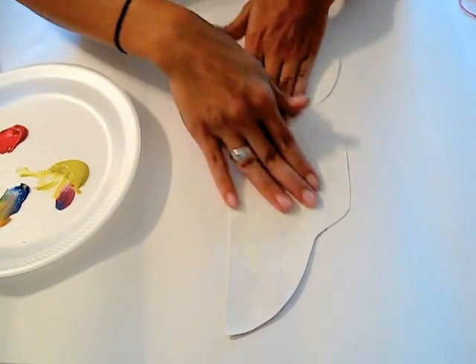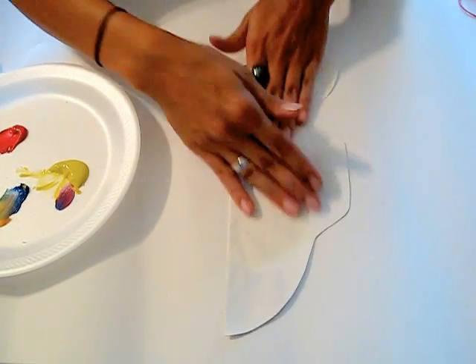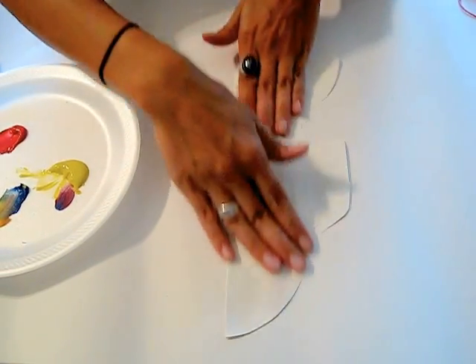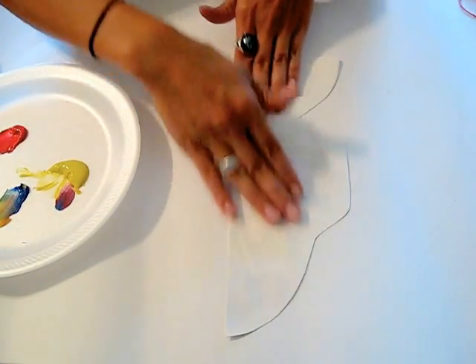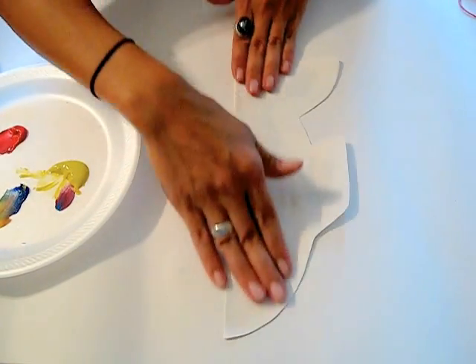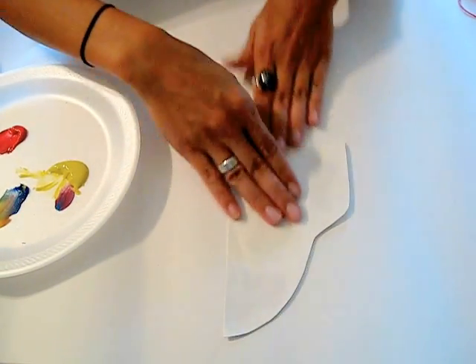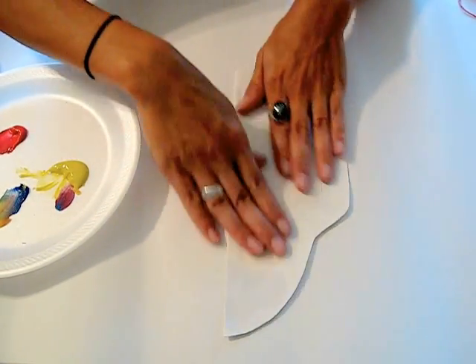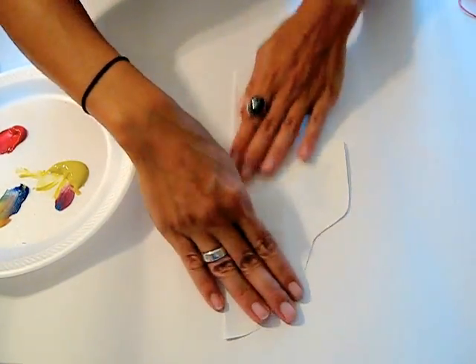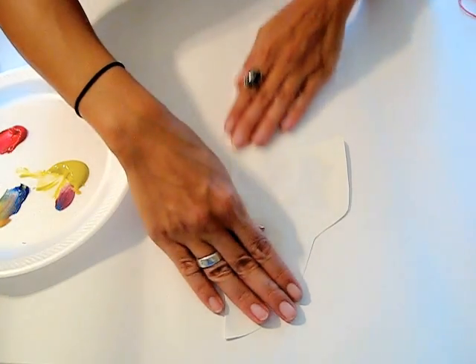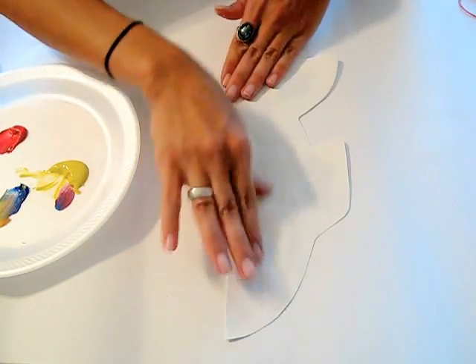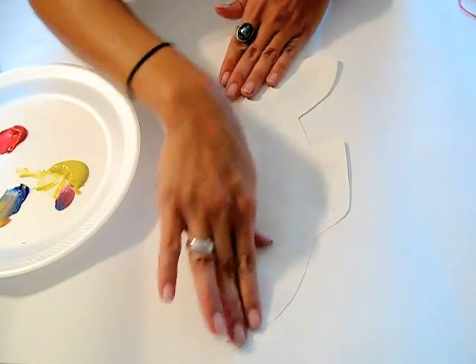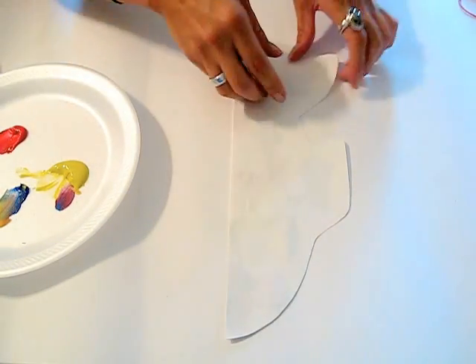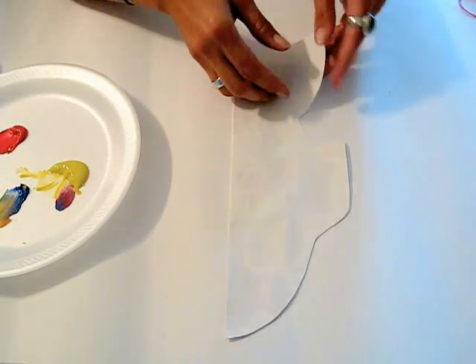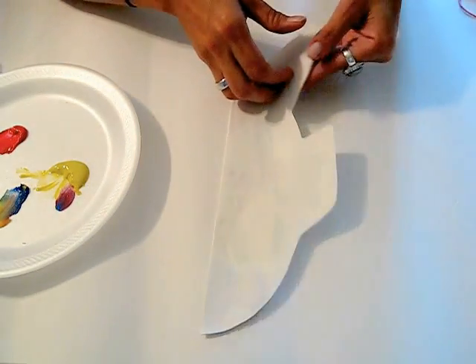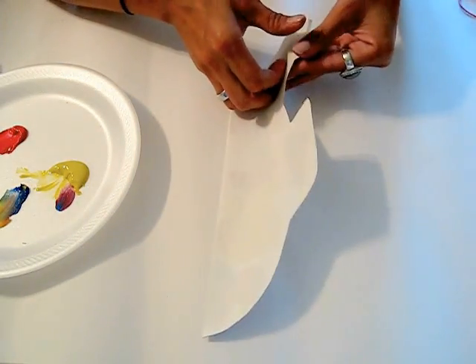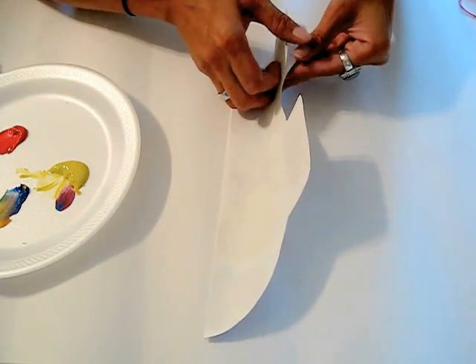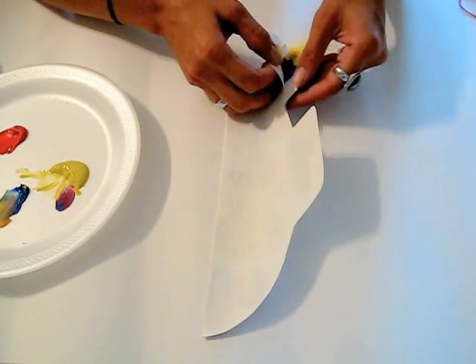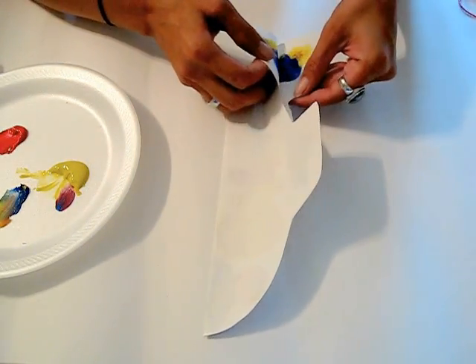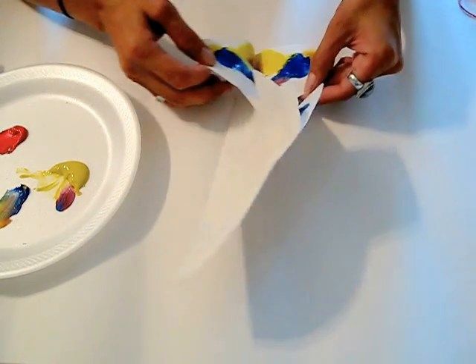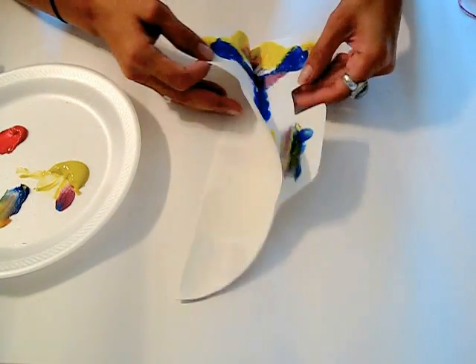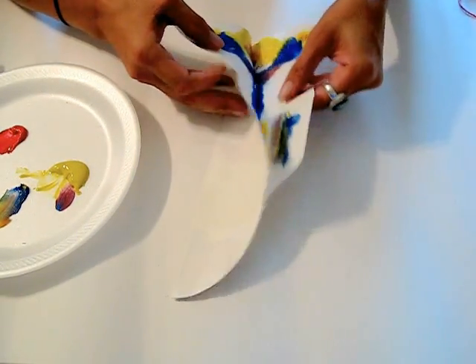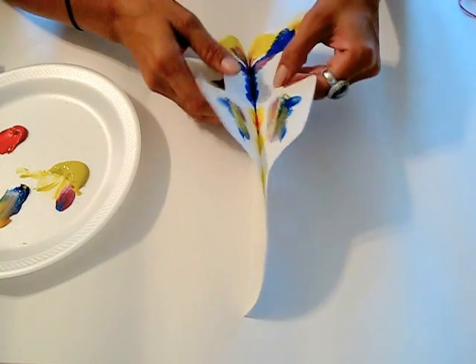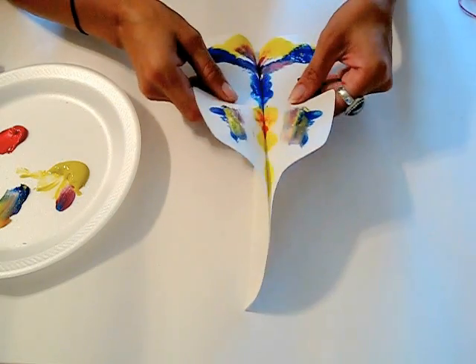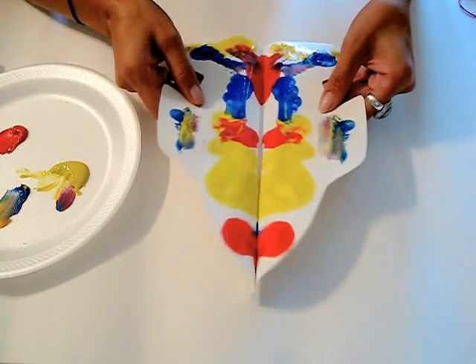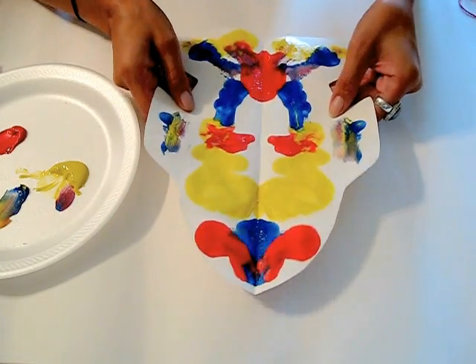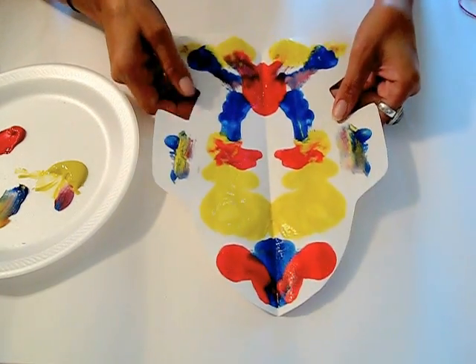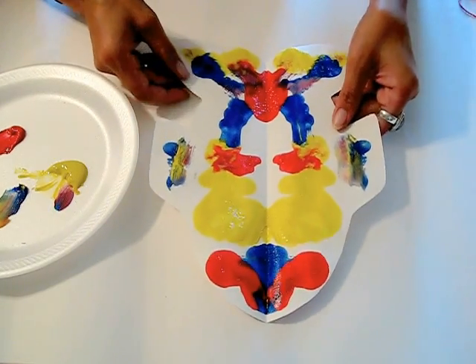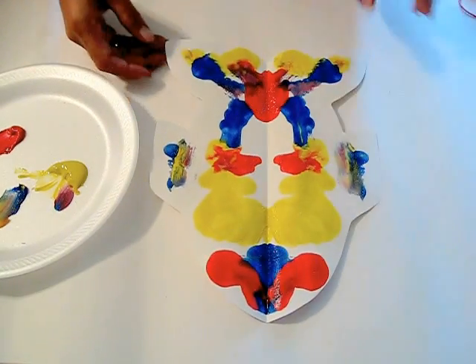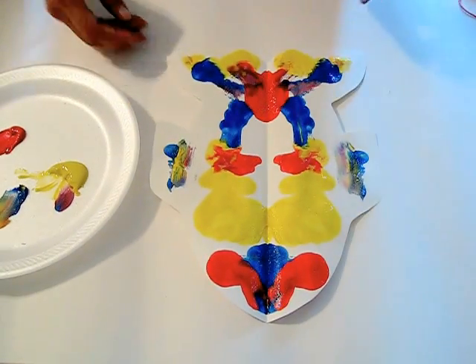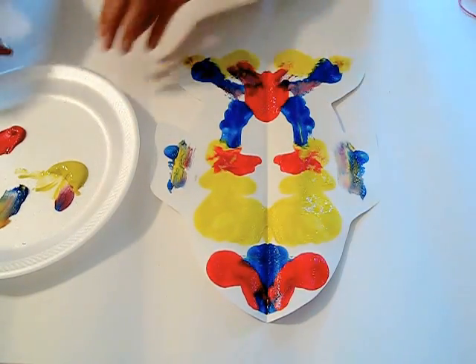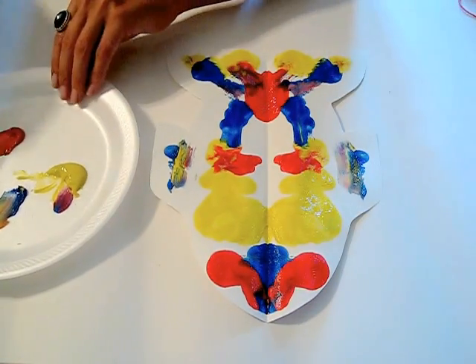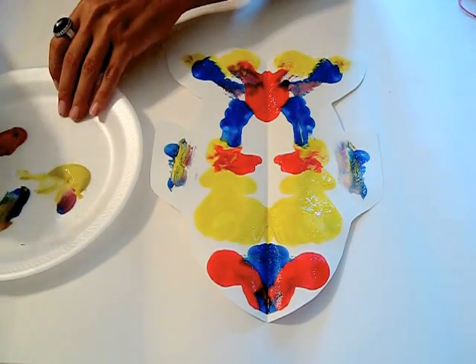One book that you could use this in conjunction with would be The Rainbow Fish. It's a great story with a really colorful fish in the book.